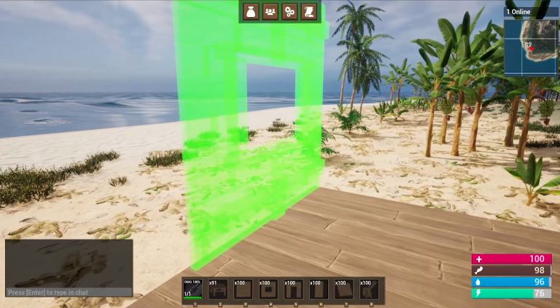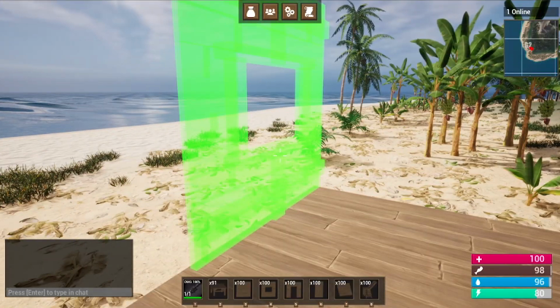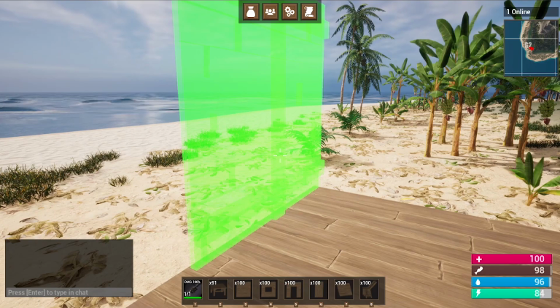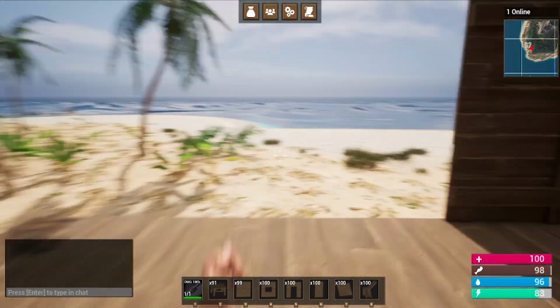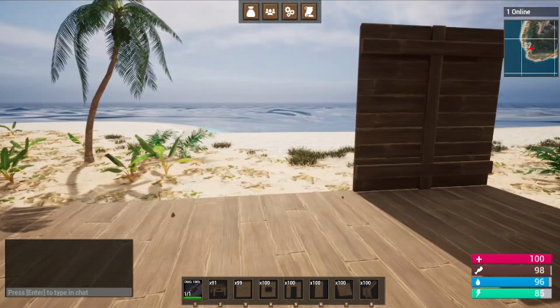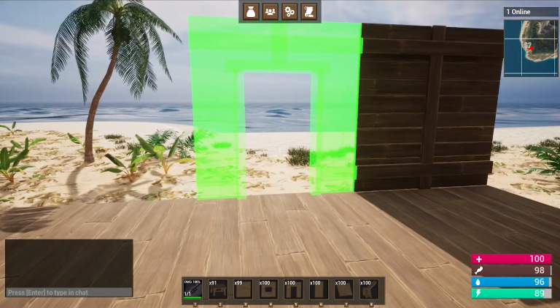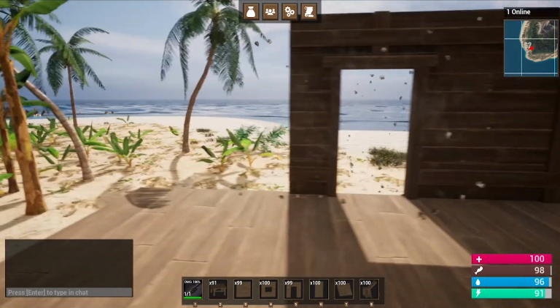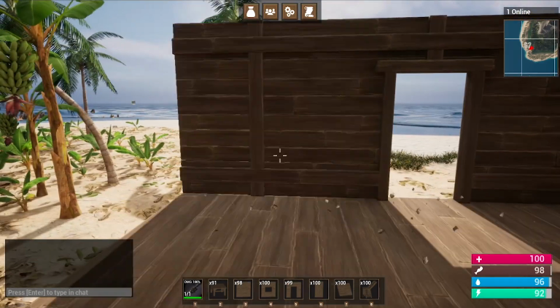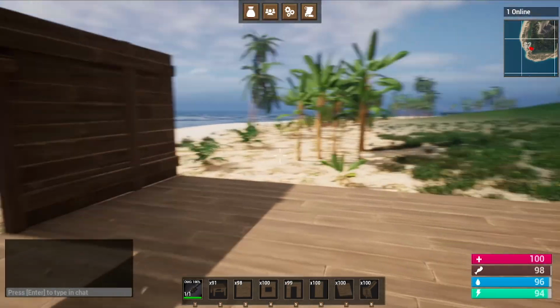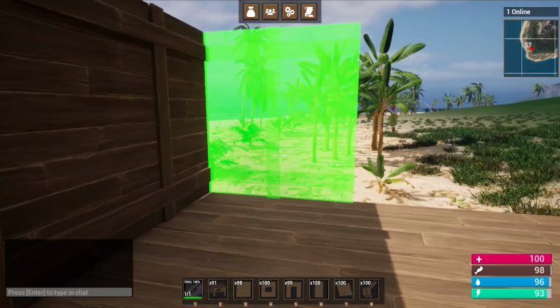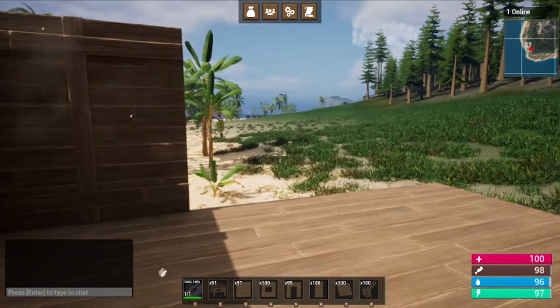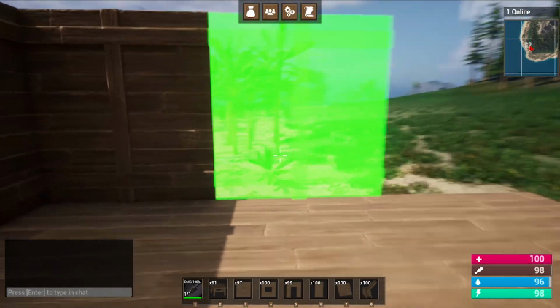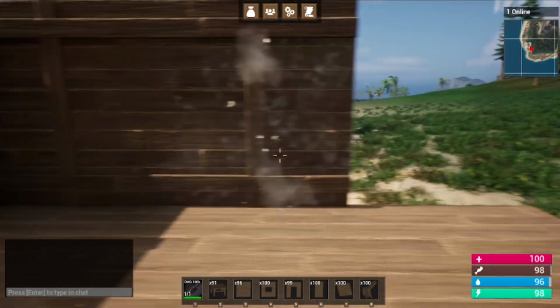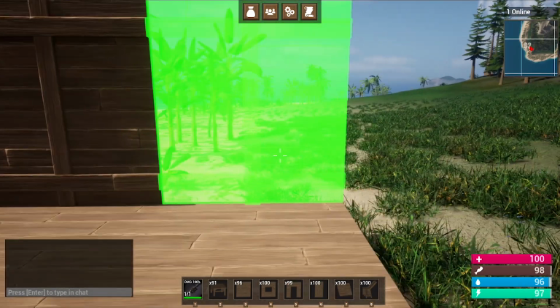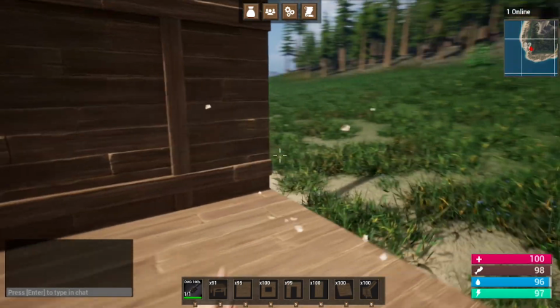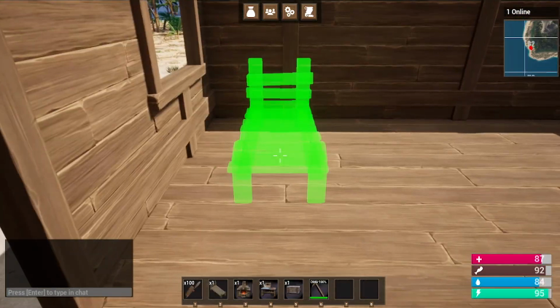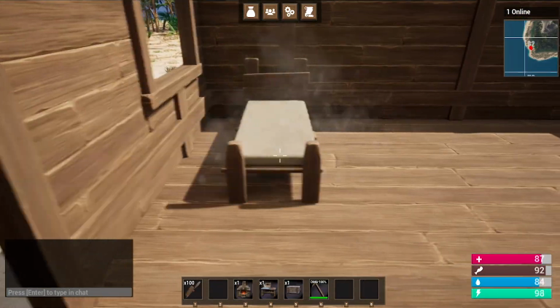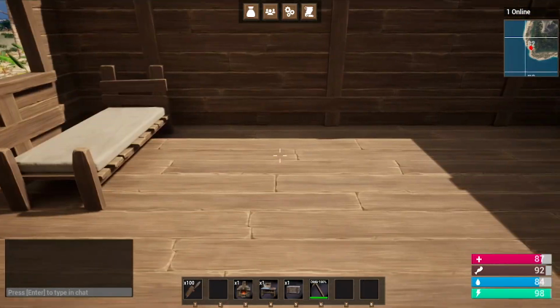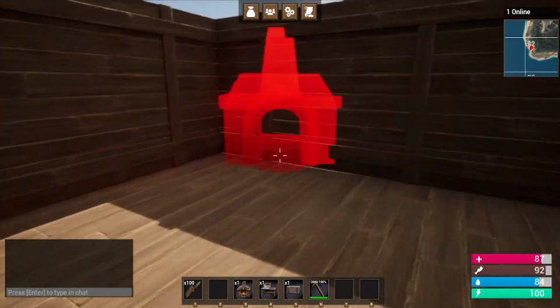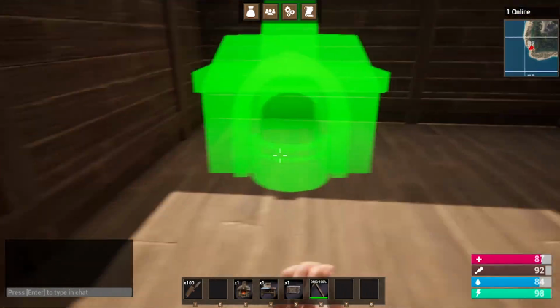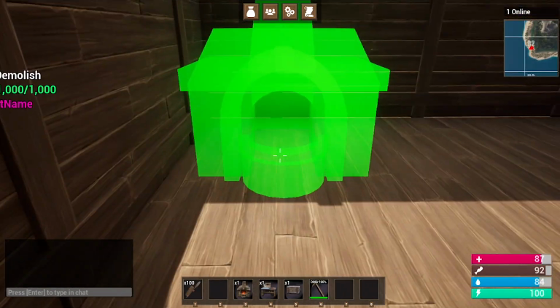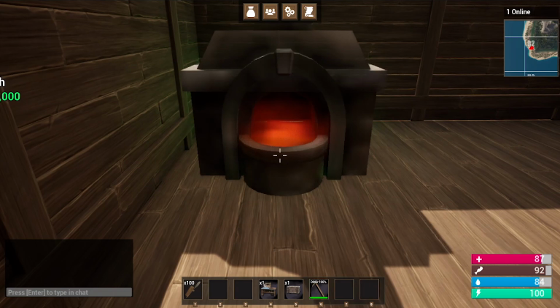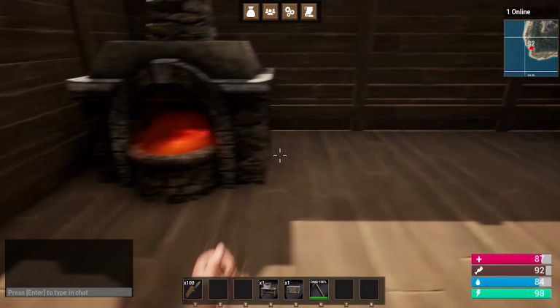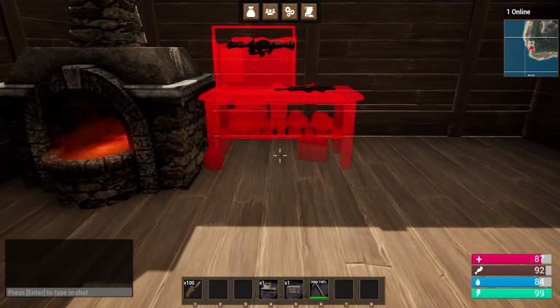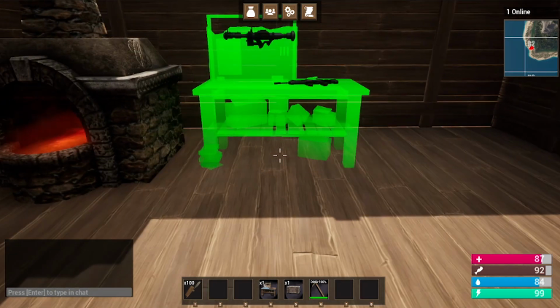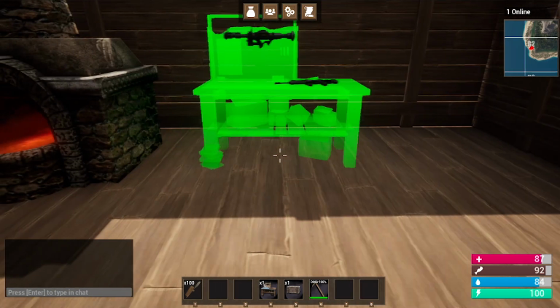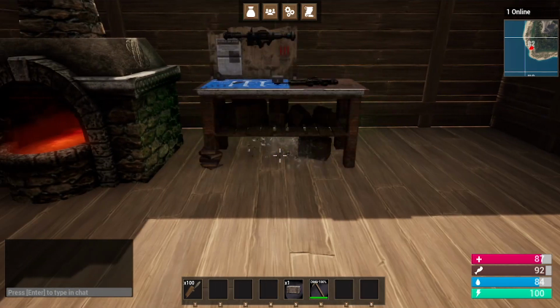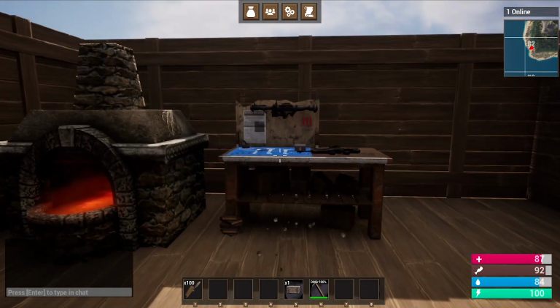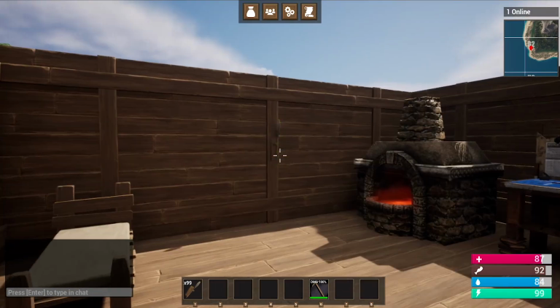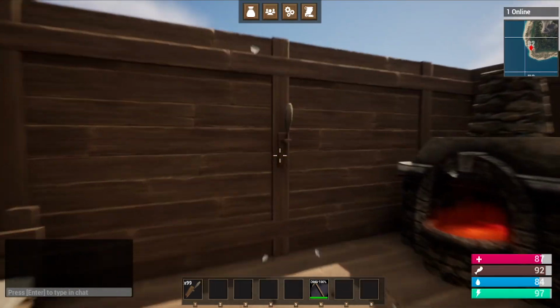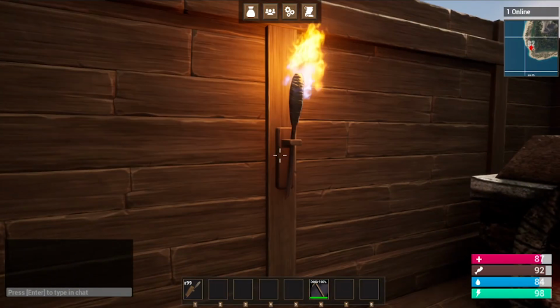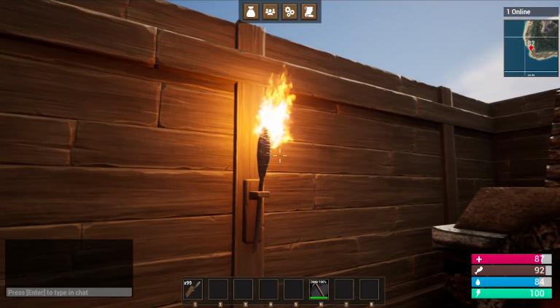We create an entire building system where you can build your own bases using foundations, walls, and ceilings, and you can upgrade your base from wood to stone and then to metal.